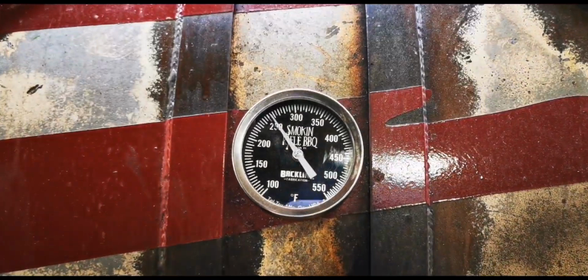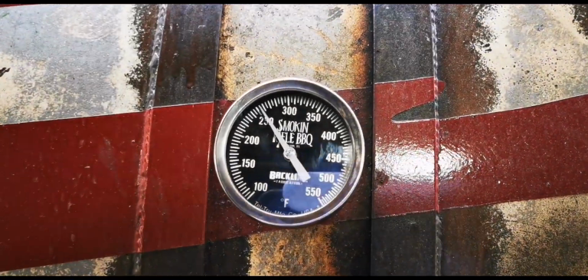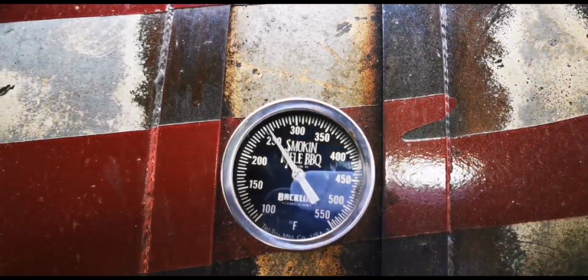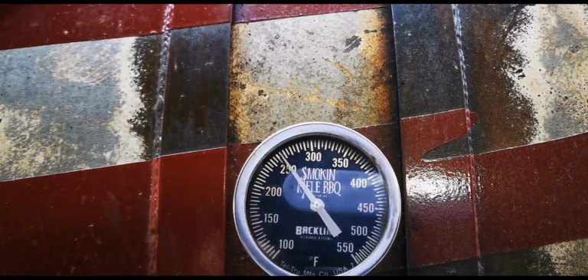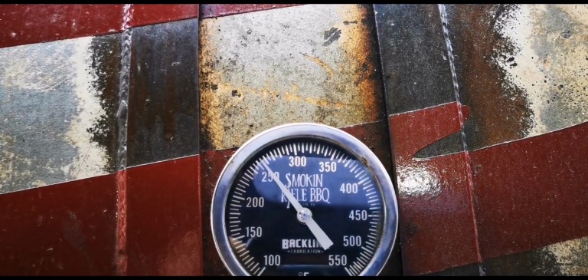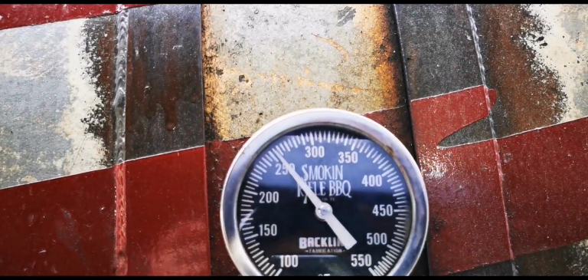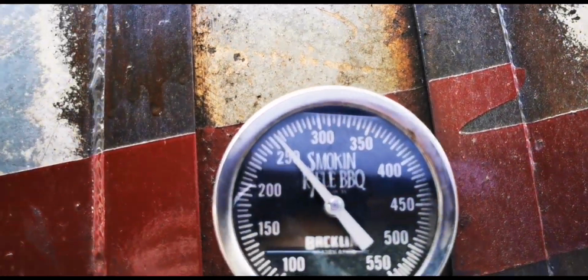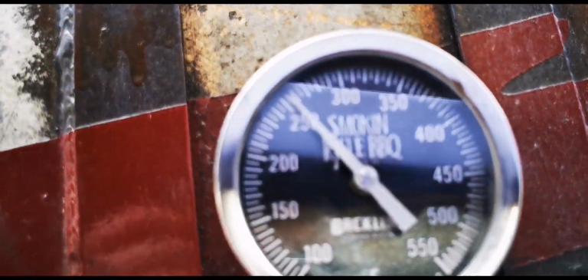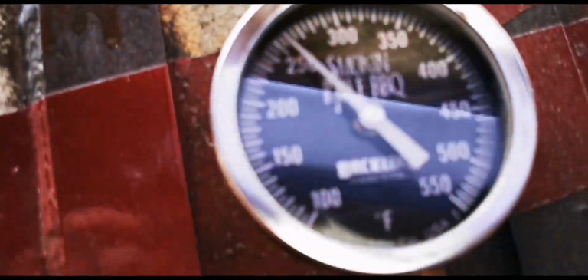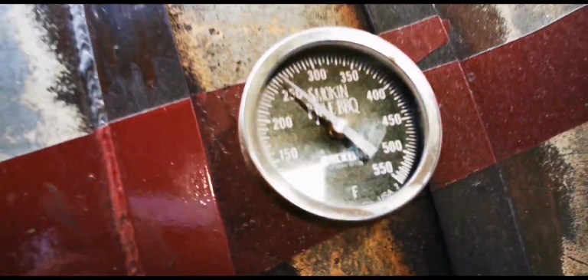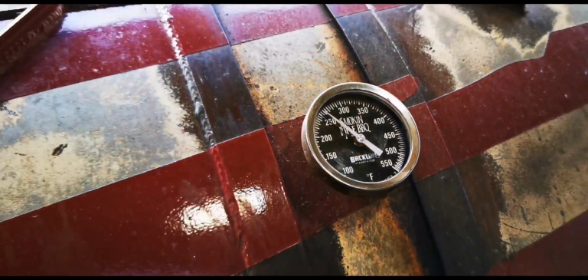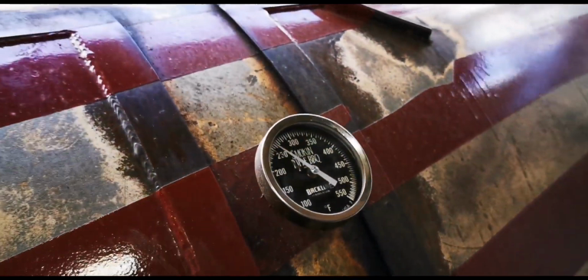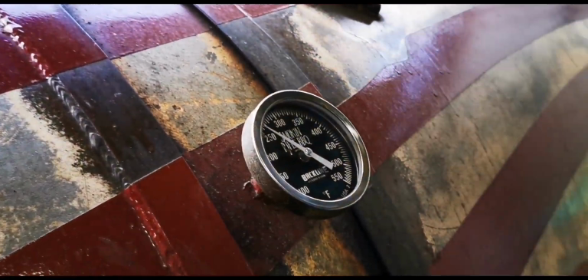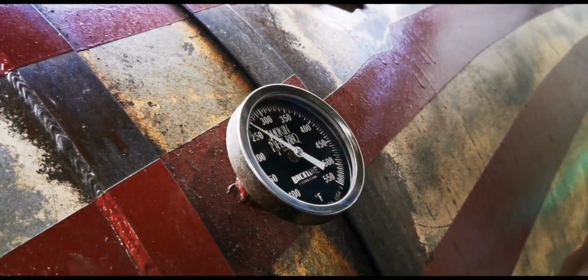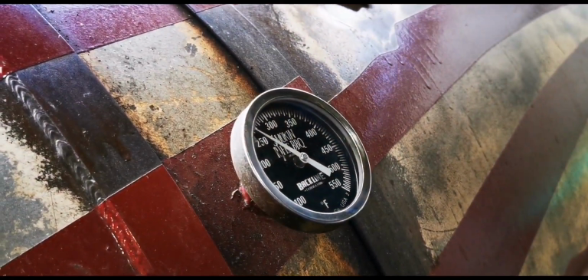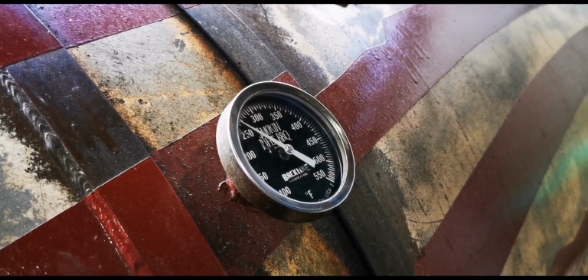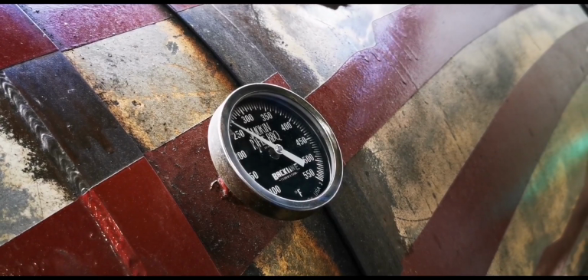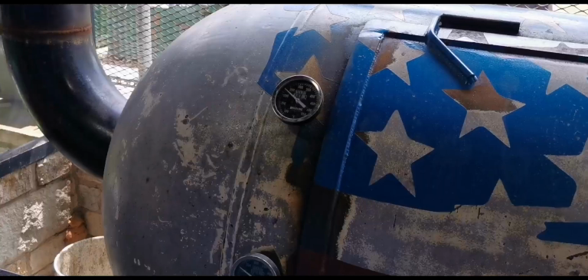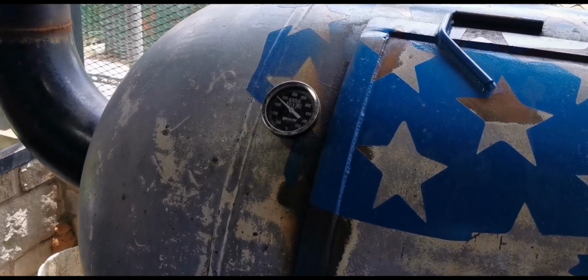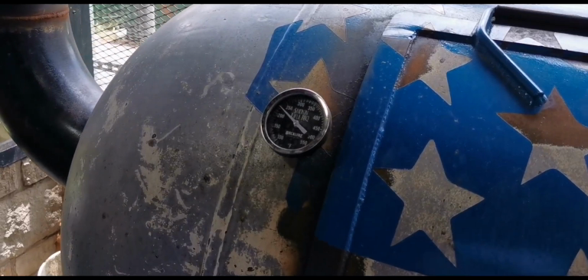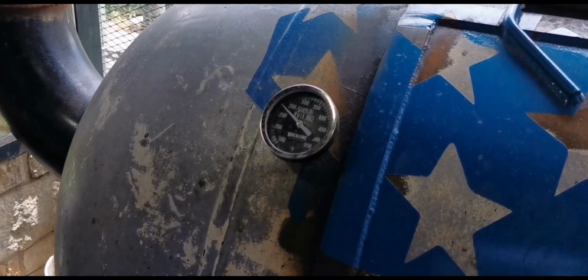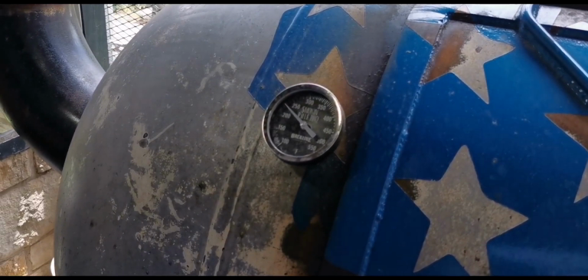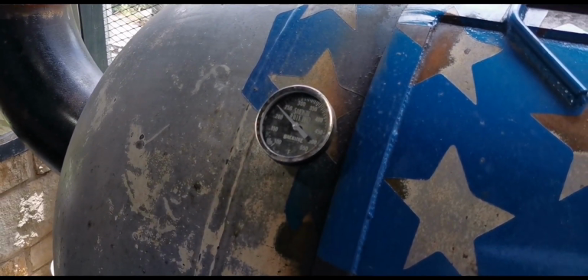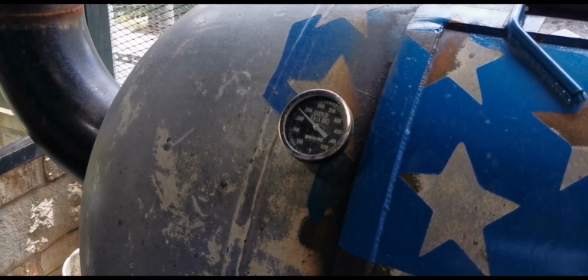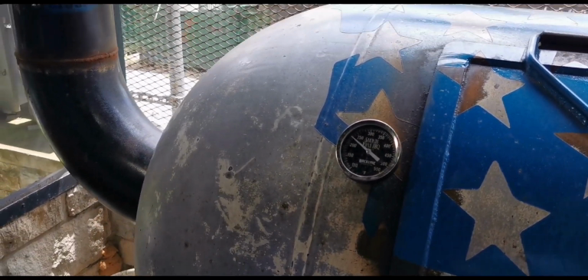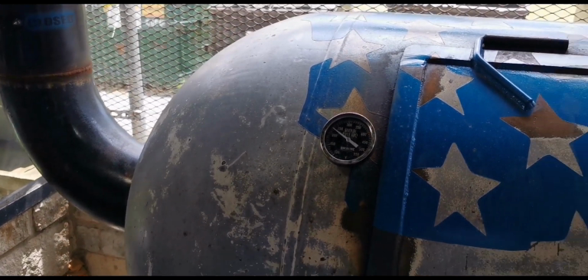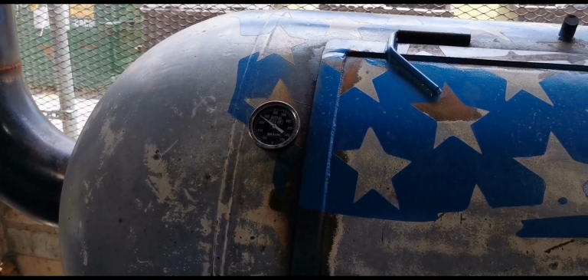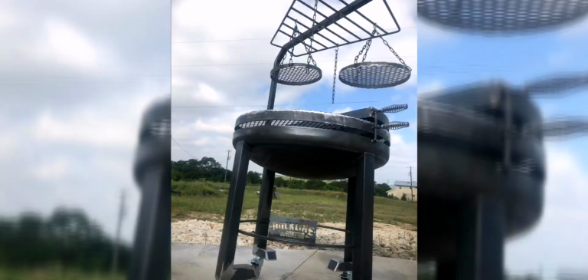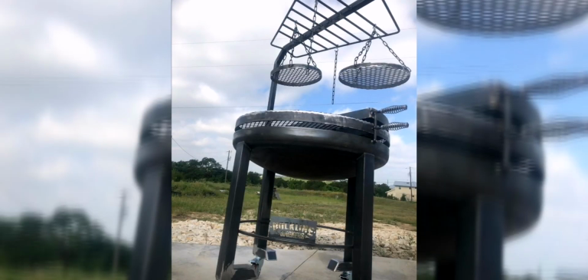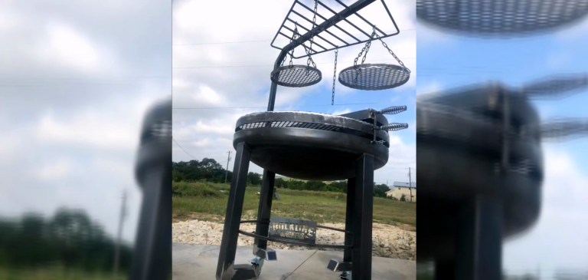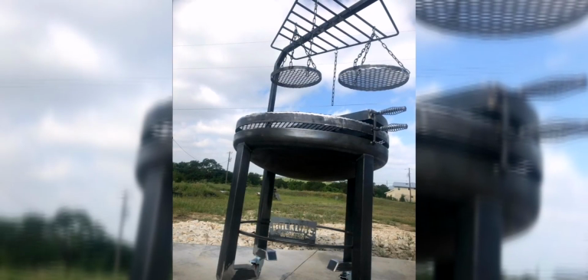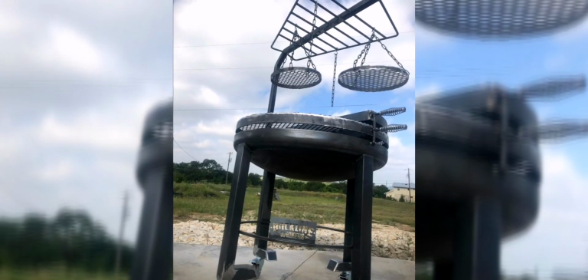The cost of this smoker is unknown to humankind, but when I asked the owner how much it was, he replied with a nice smile on his face. So I guess it can't be that bad. Backline smoker — for sure, high quality, top player.